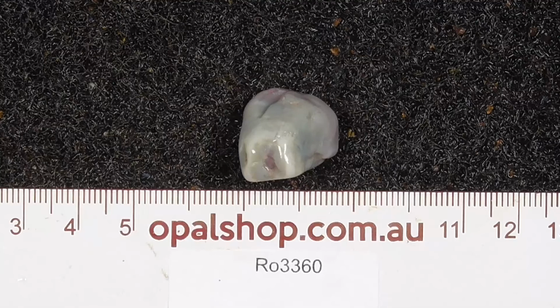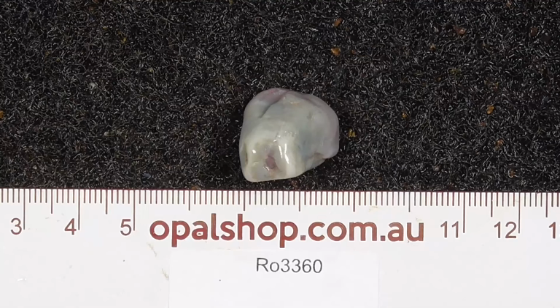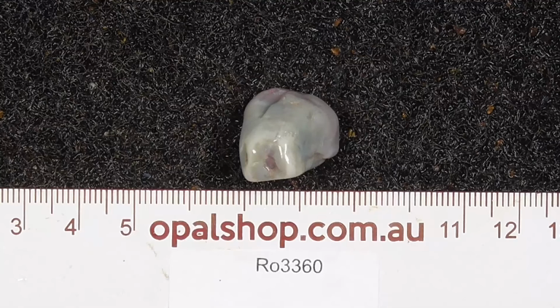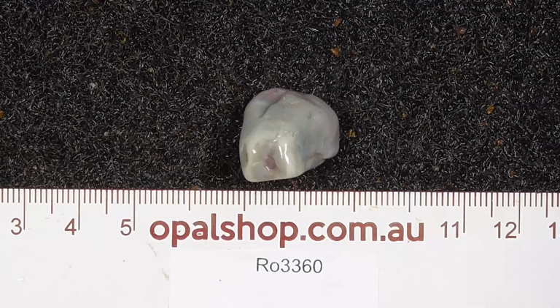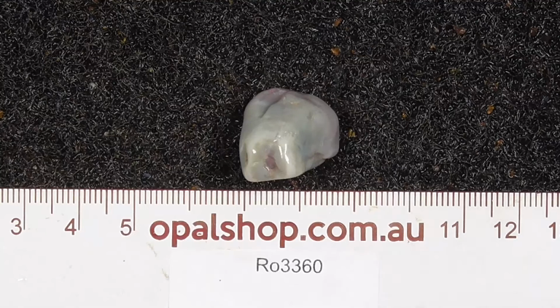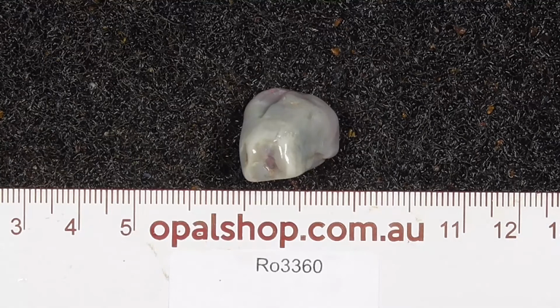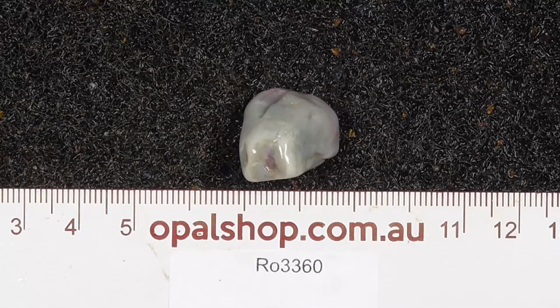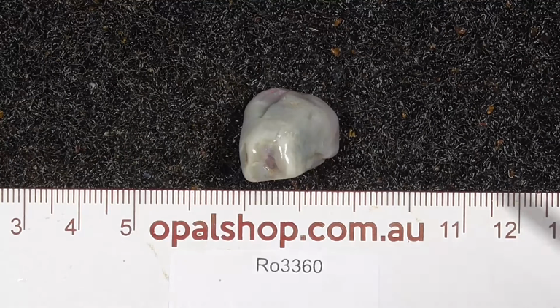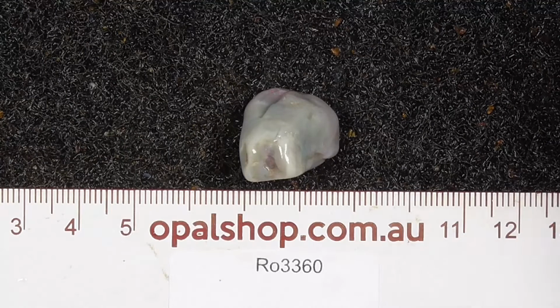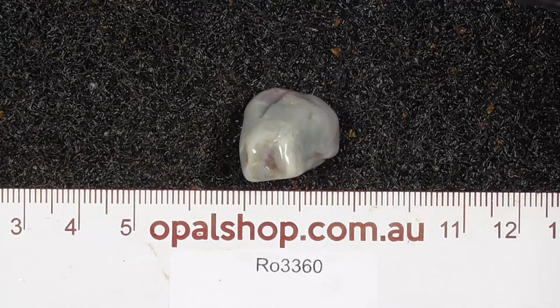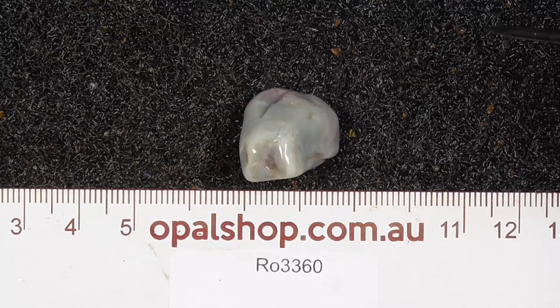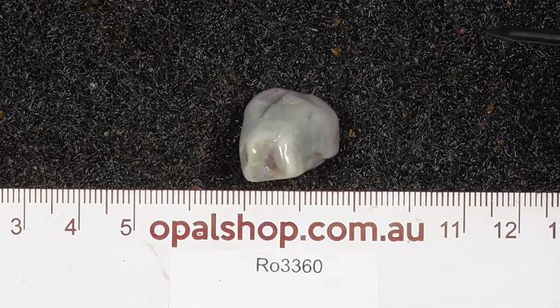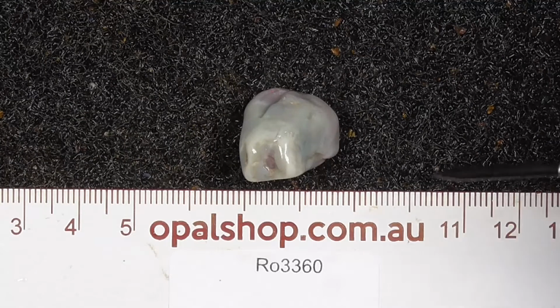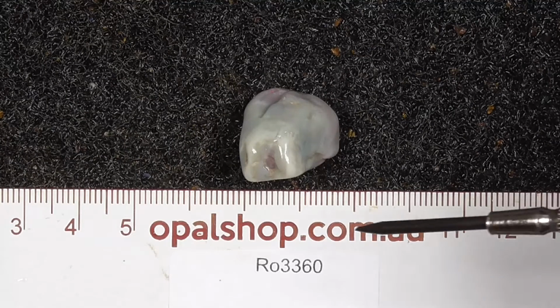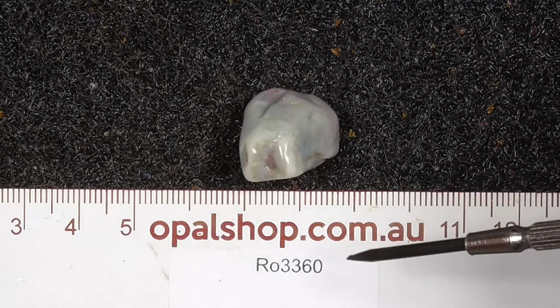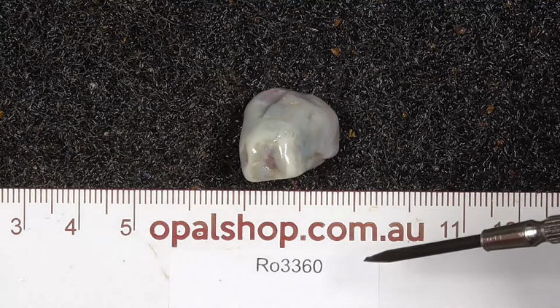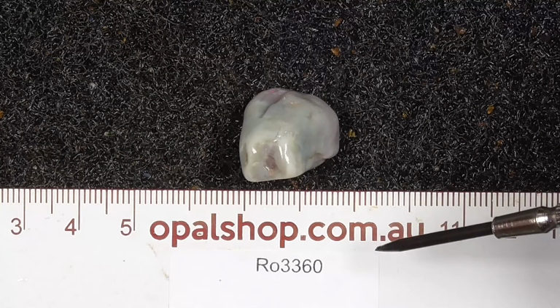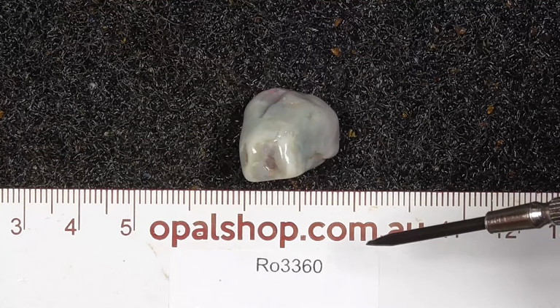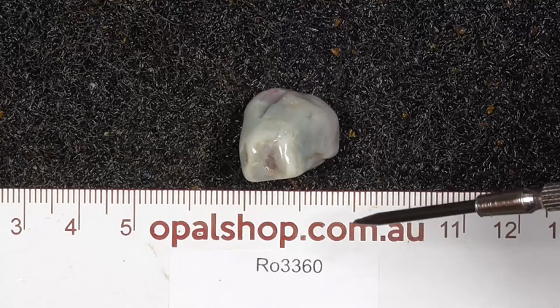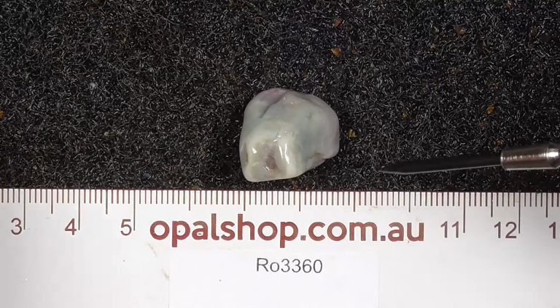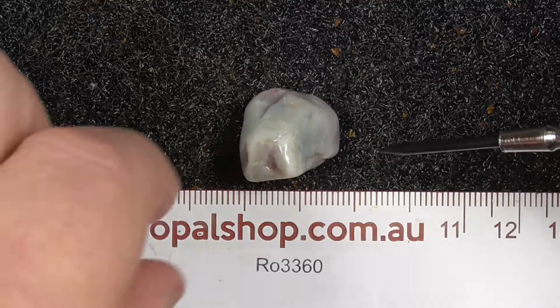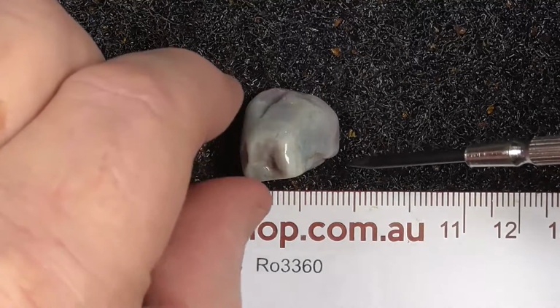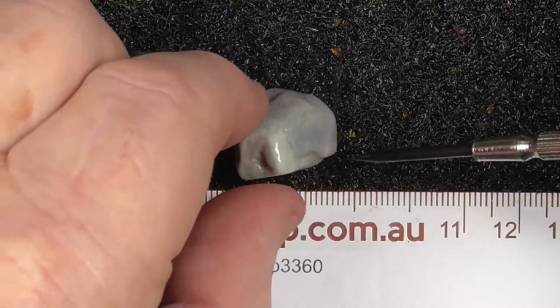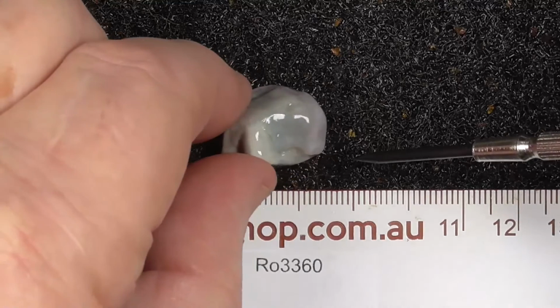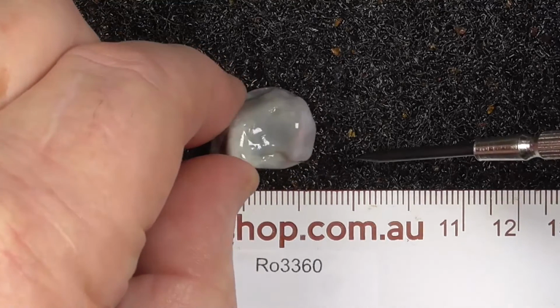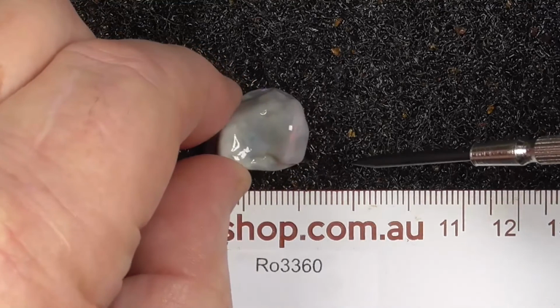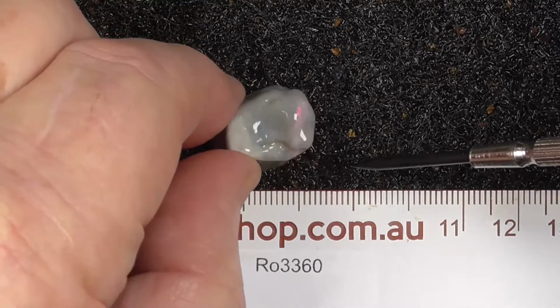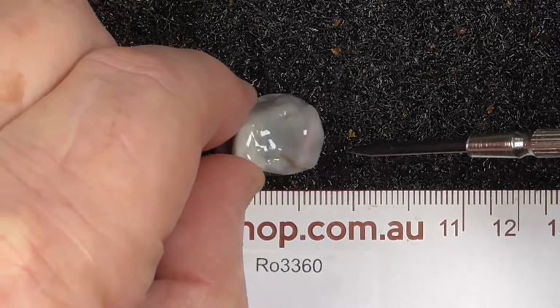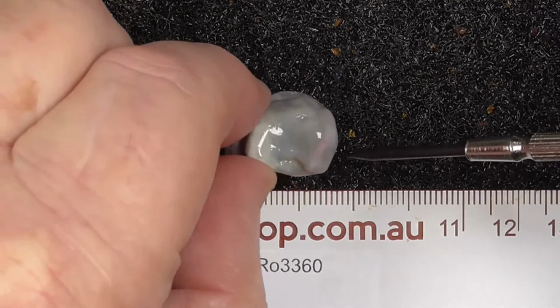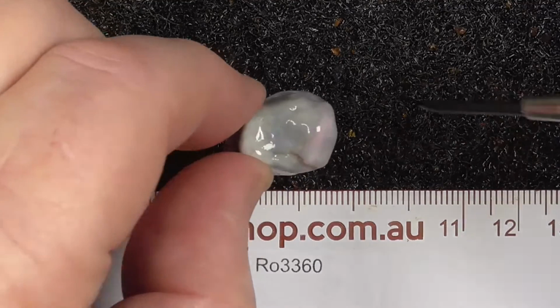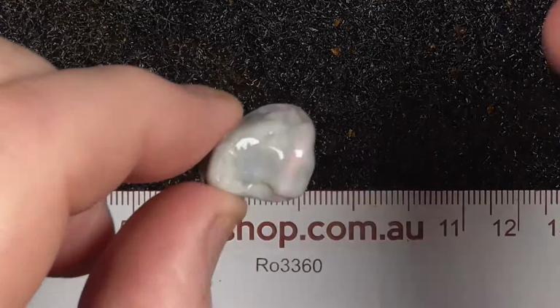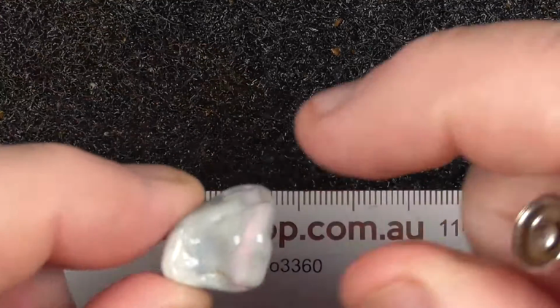G'day, here's a small Nobby from Lightning Ridge, Australia. Little's in millimetres. The material's been wetted. The white, as you can see, there's the reflection of the lights.